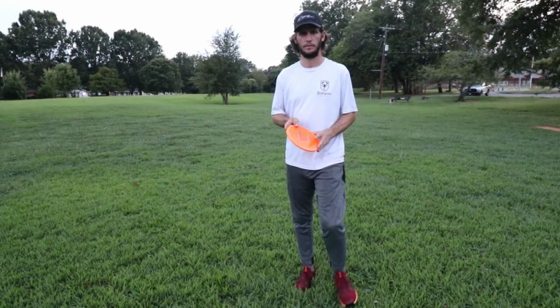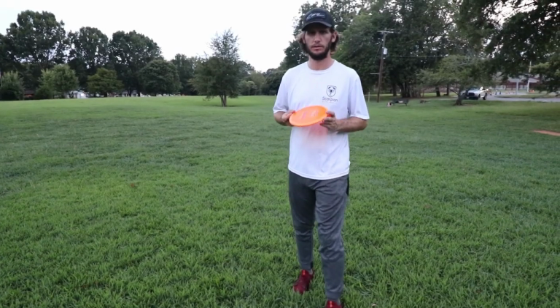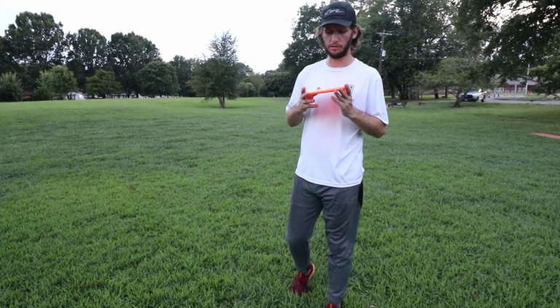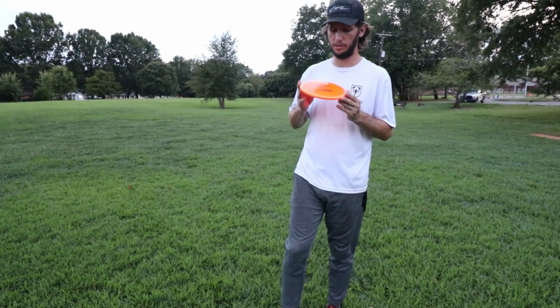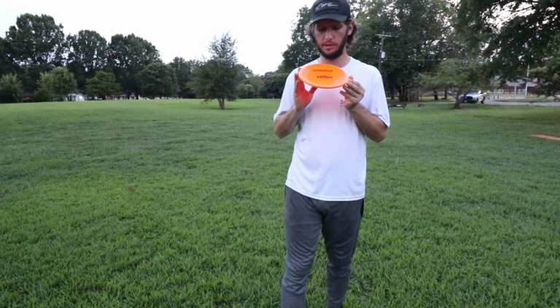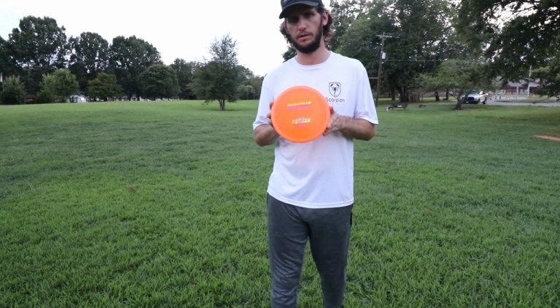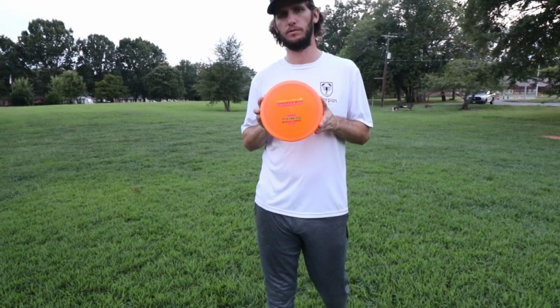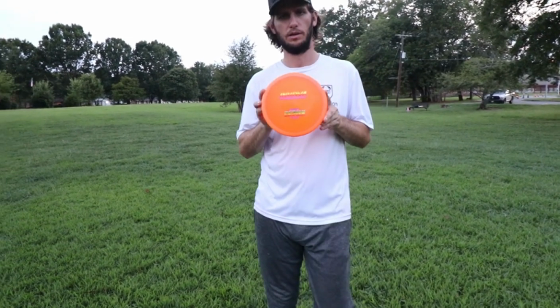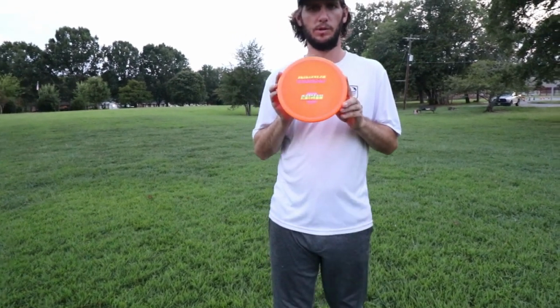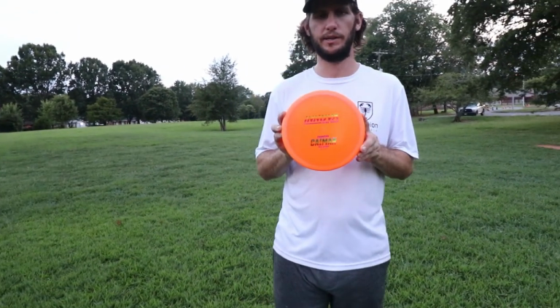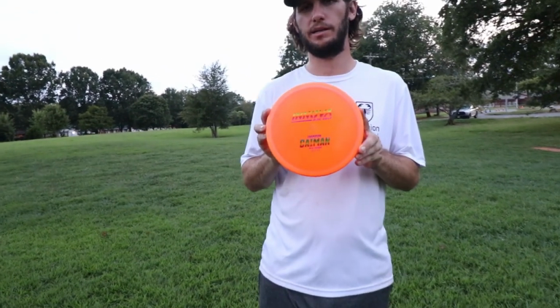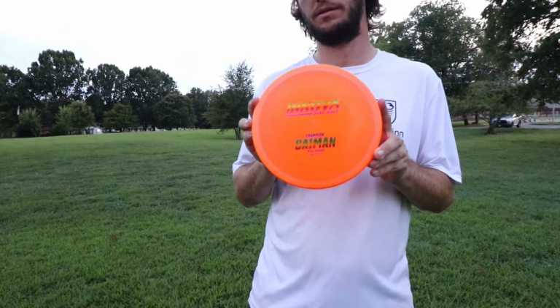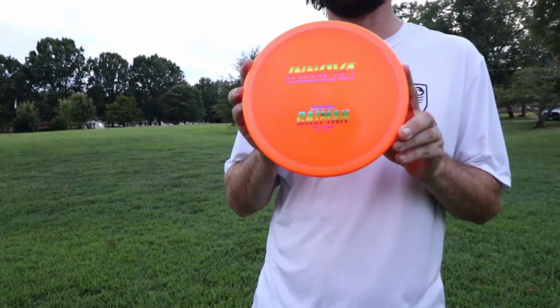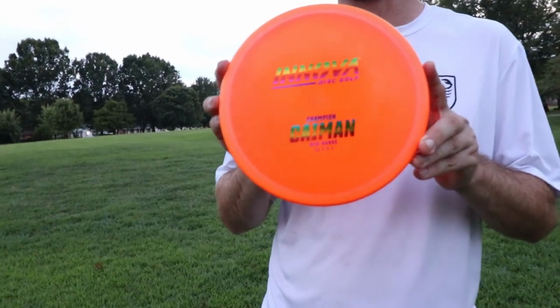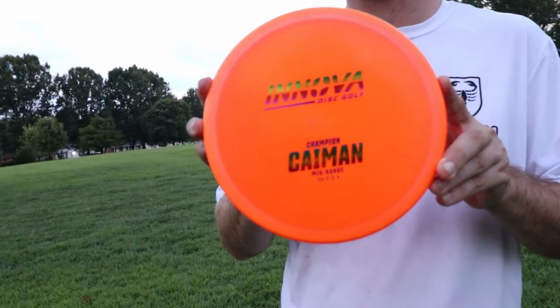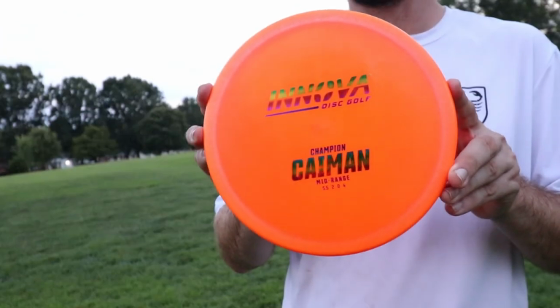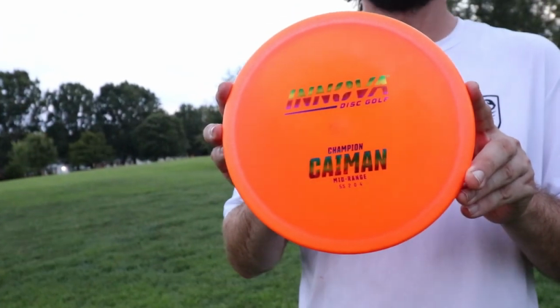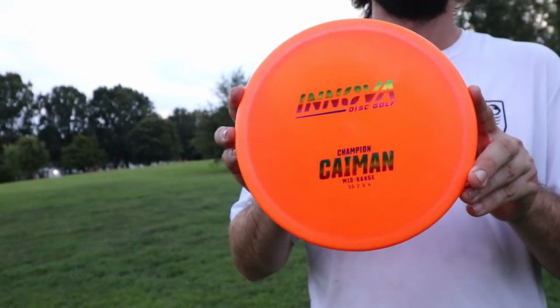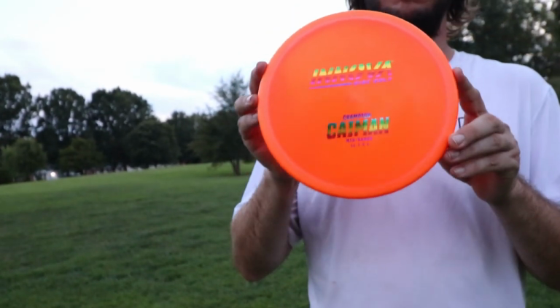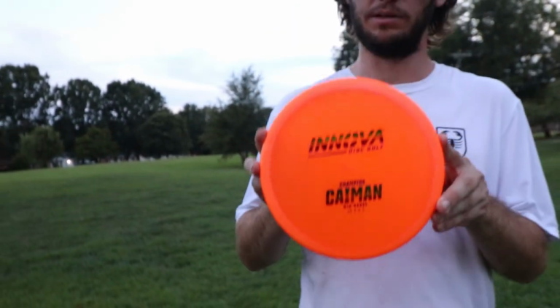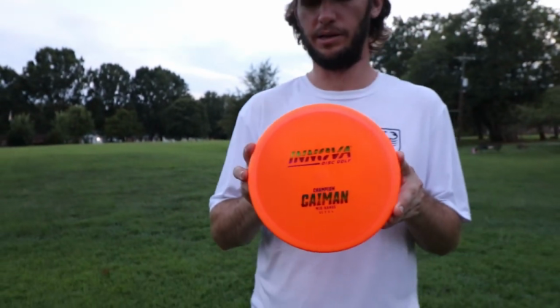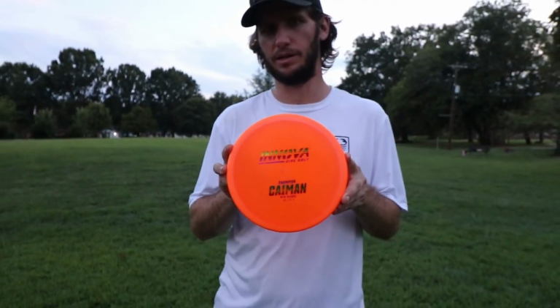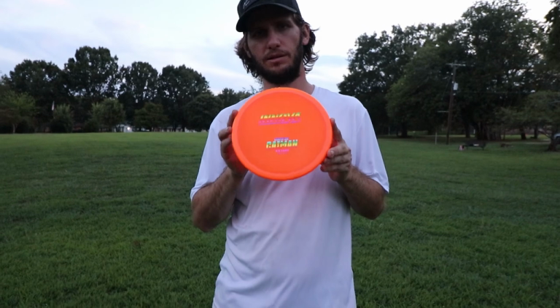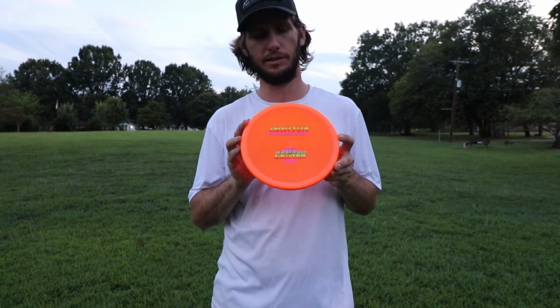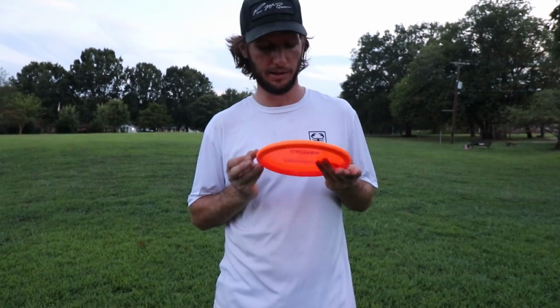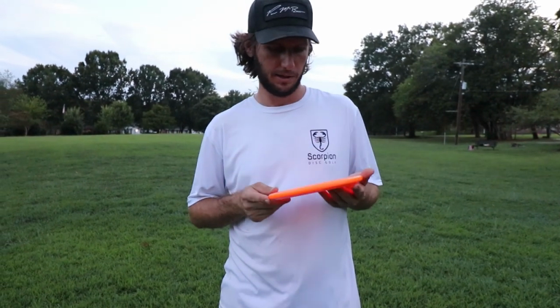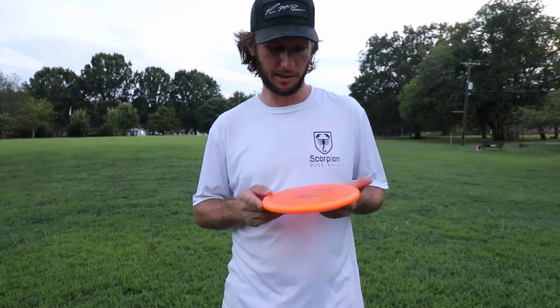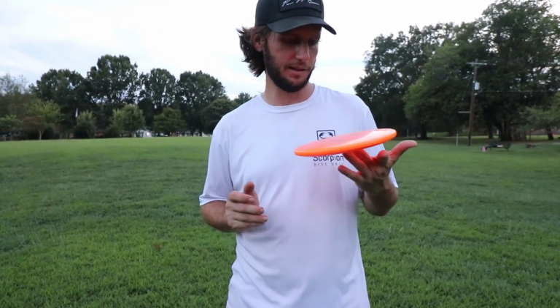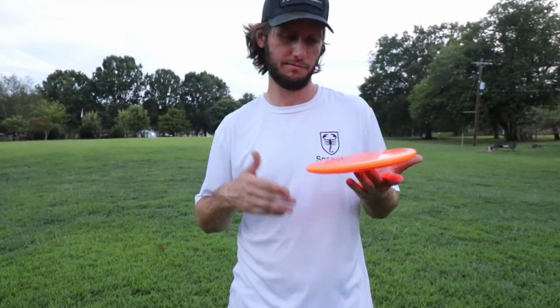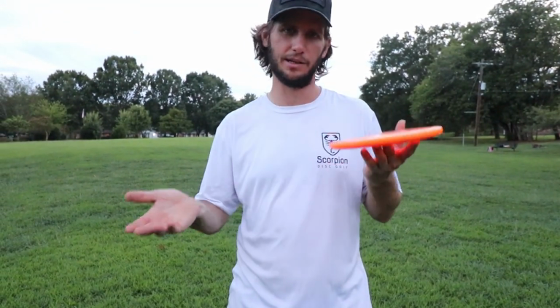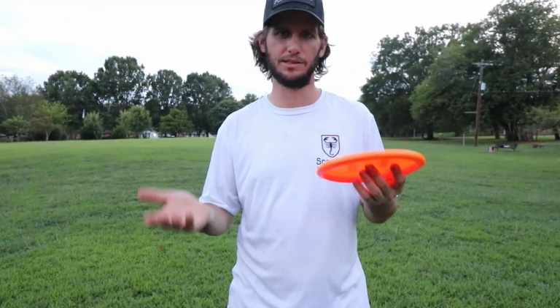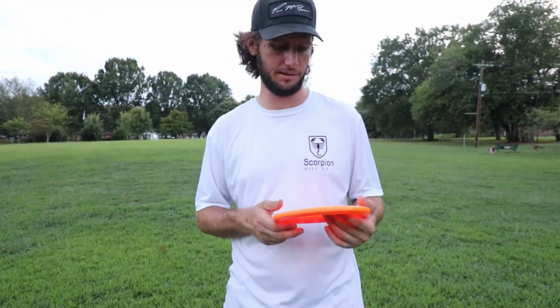I'm going to do a quick review of the Champion Cayman from Innova. I'm a big fan of the Gator — I have a Gator always in my bag. So I'm going to compare its crocodile friend to it and see how Crocodile versus Gator goes.